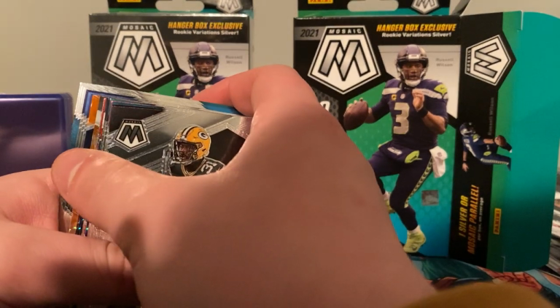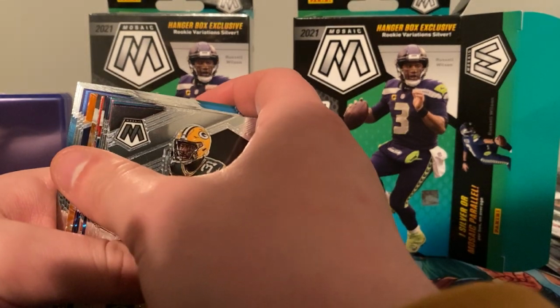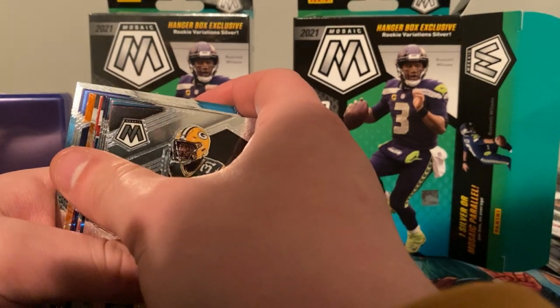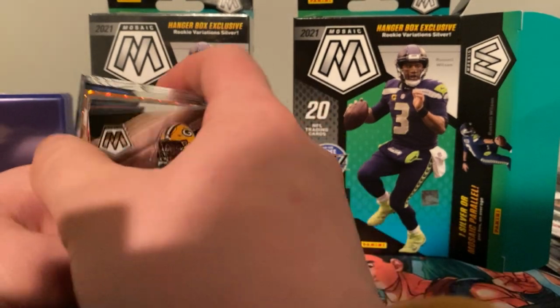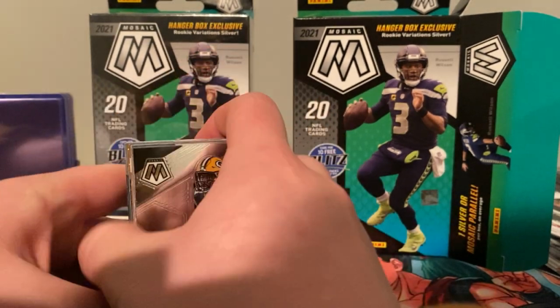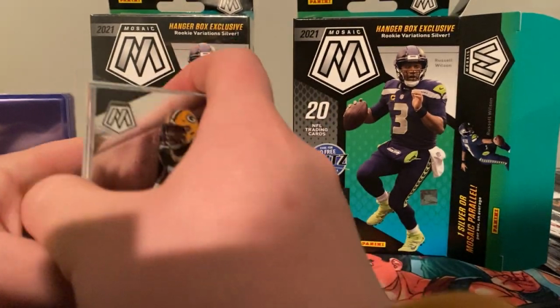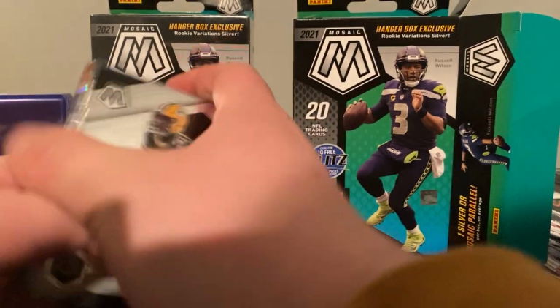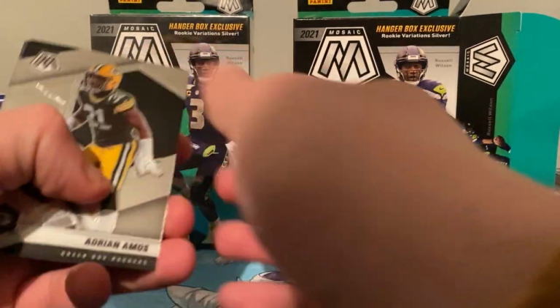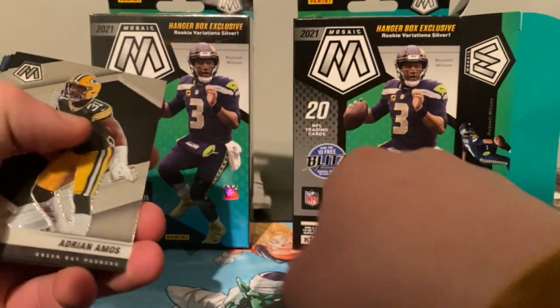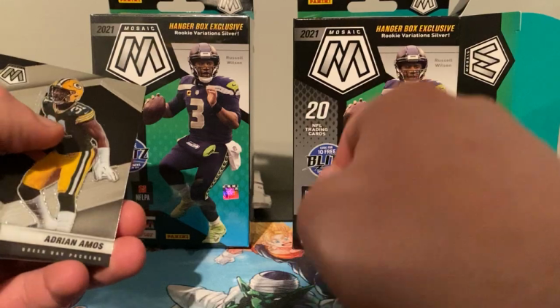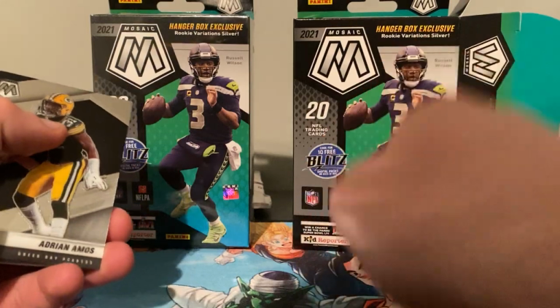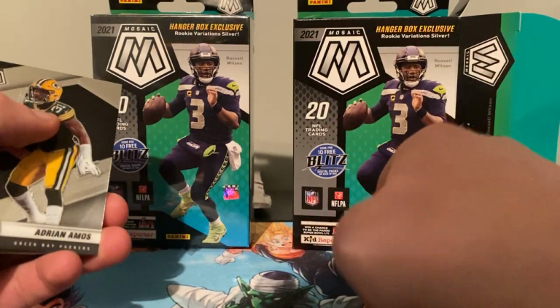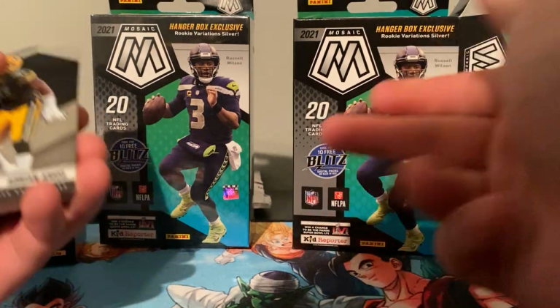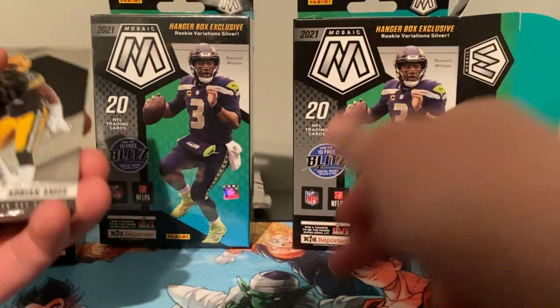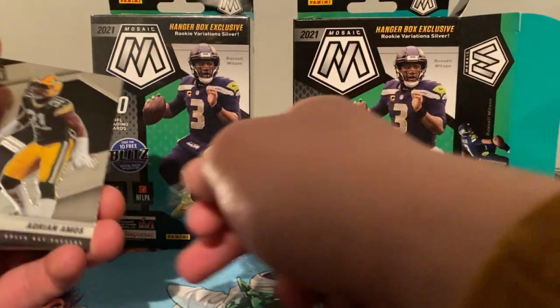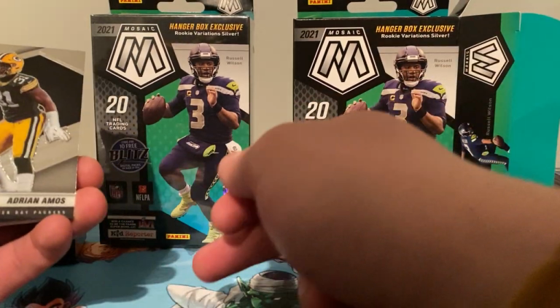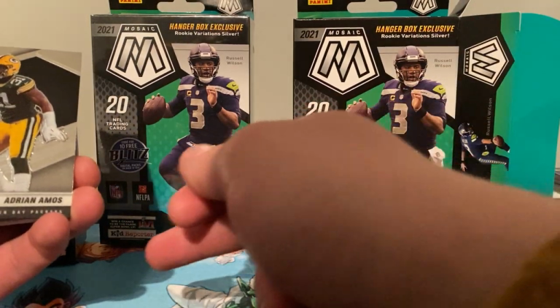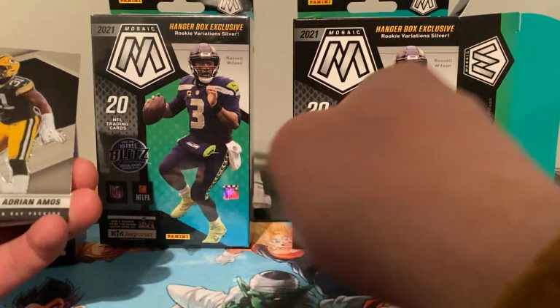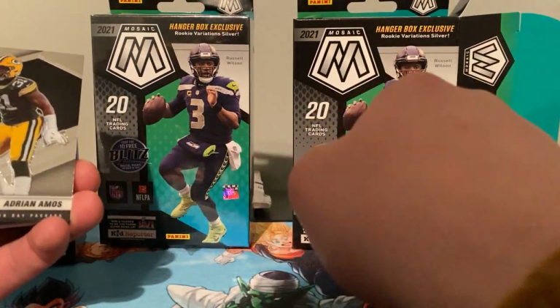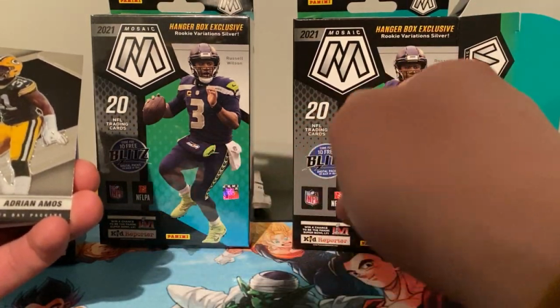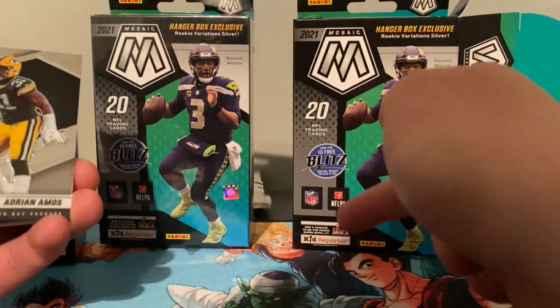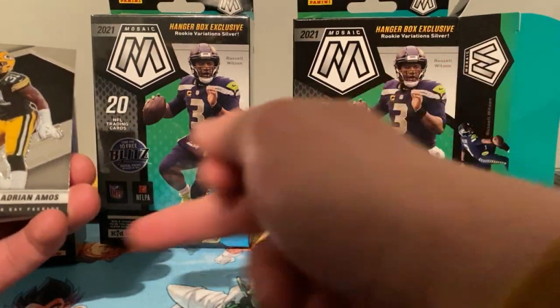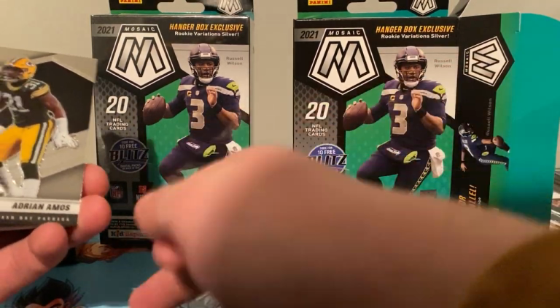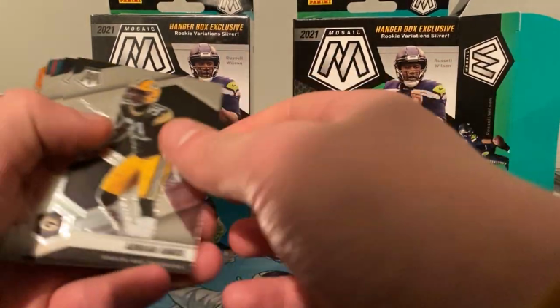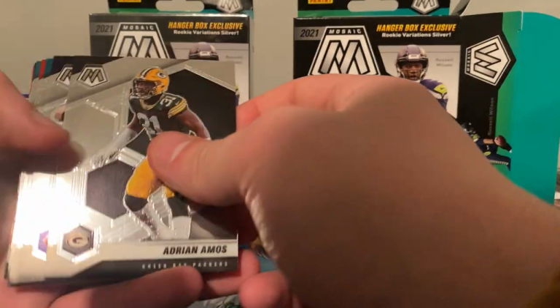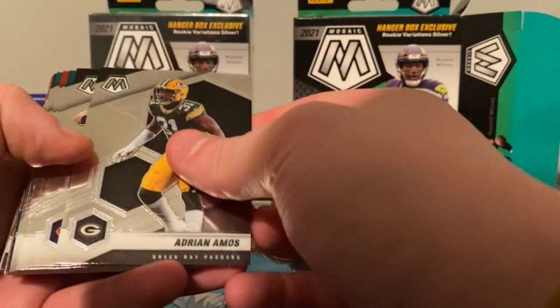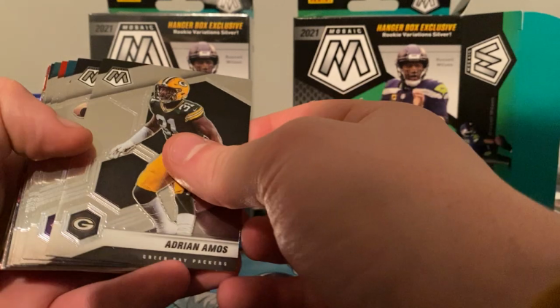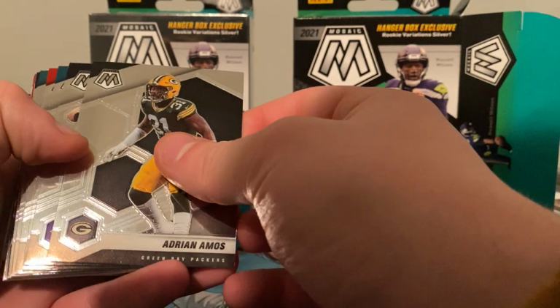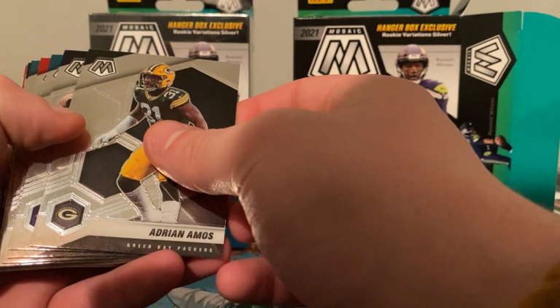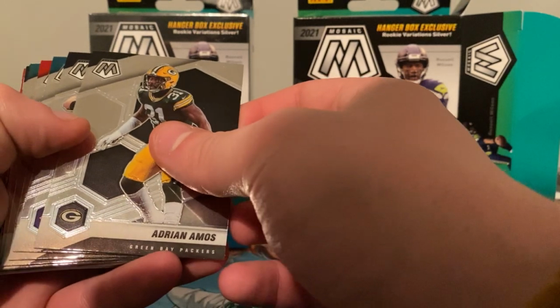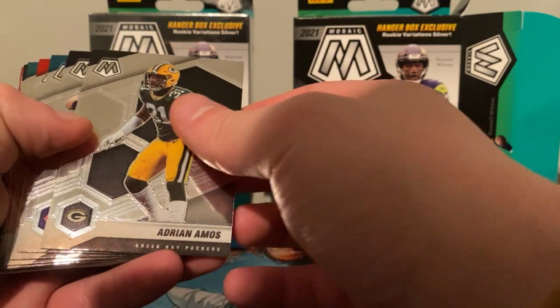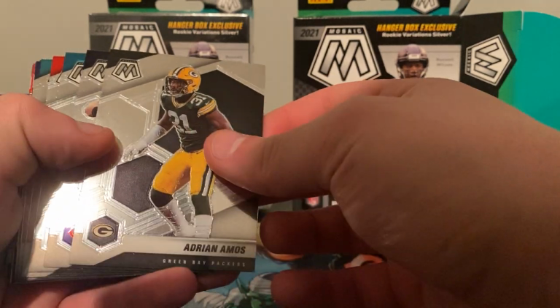Okay, we see the oranges — oh, we got an orange rookie at least! We're going to go base and we'll go rookies. We got Adrian Amos, we got Brian Urlacher.